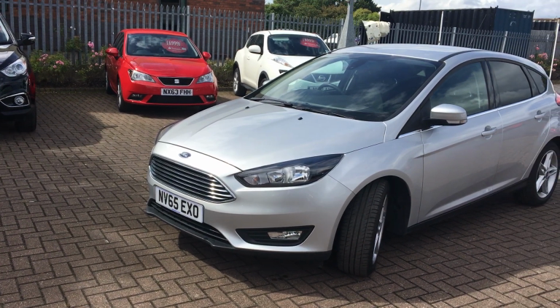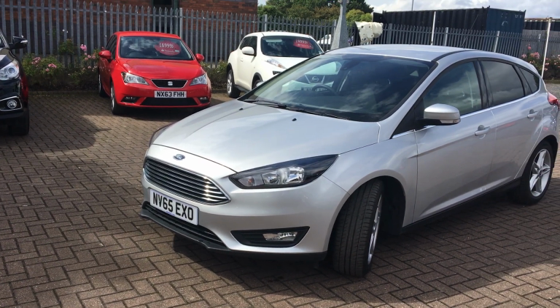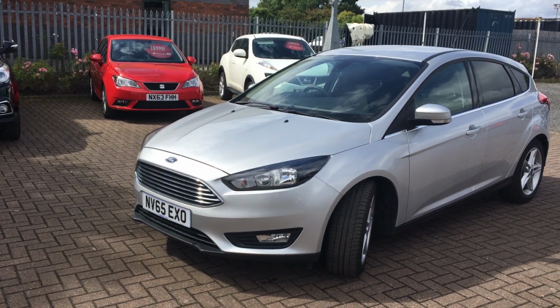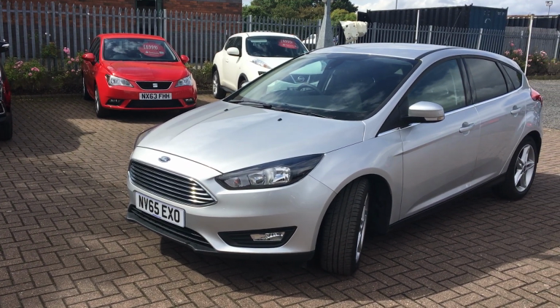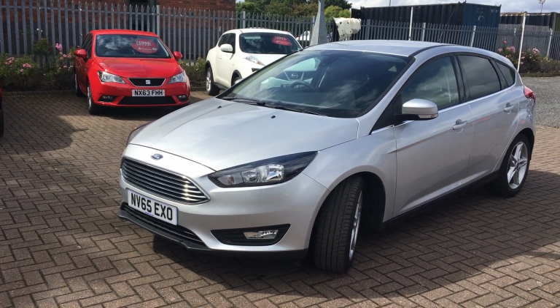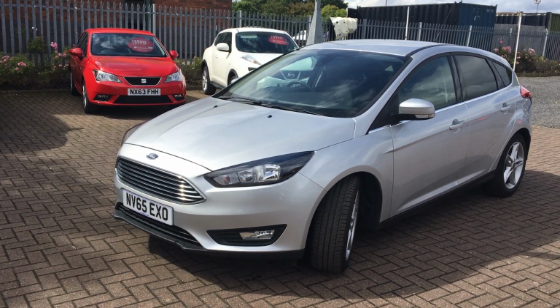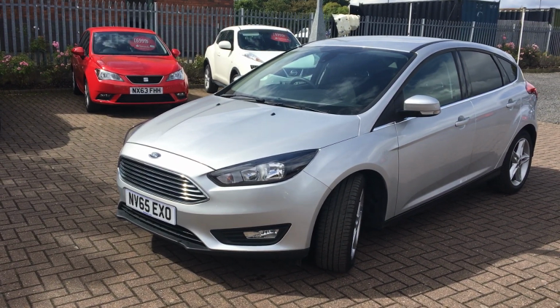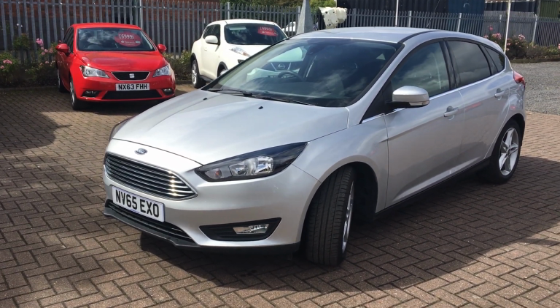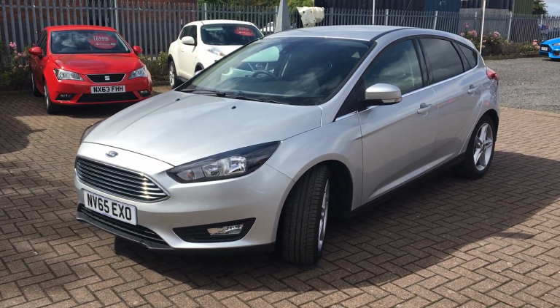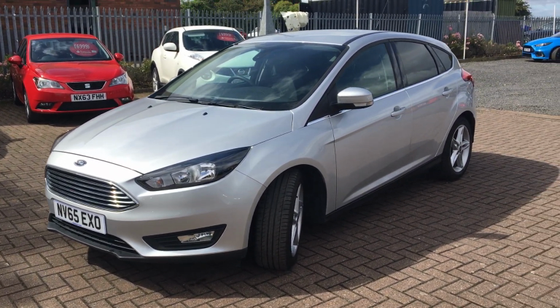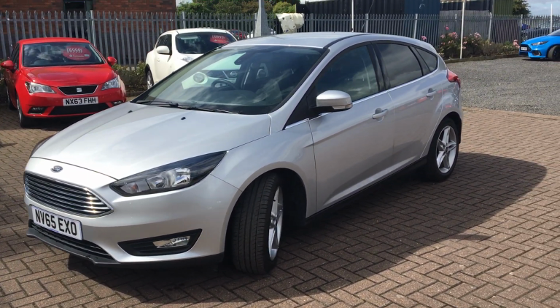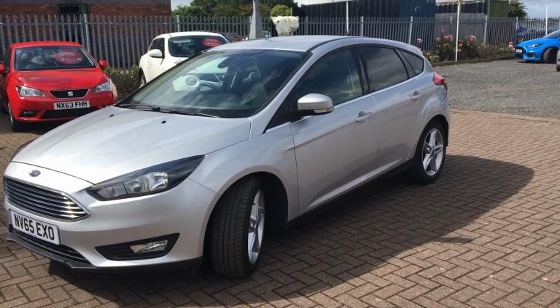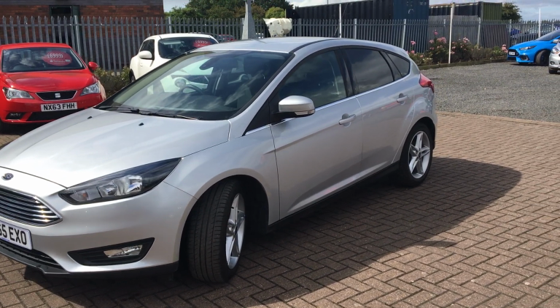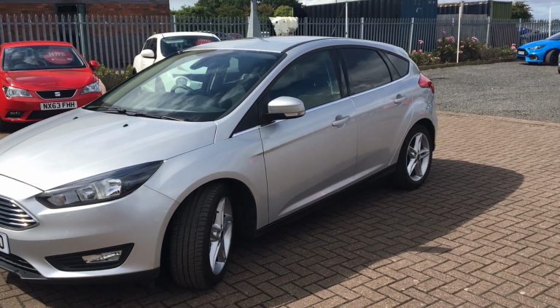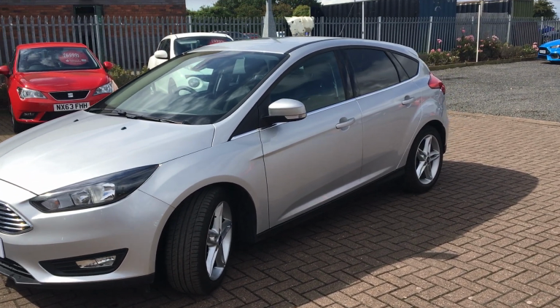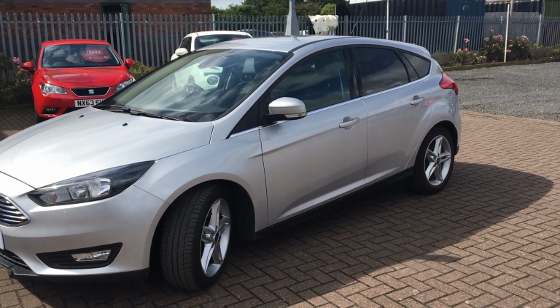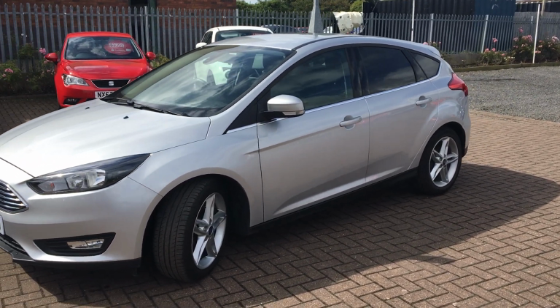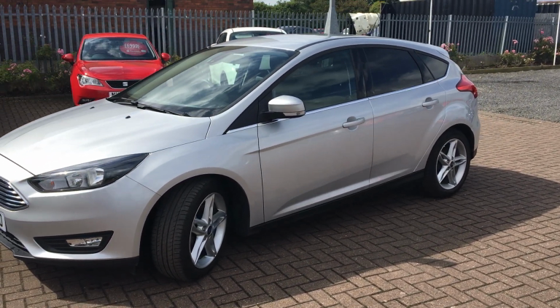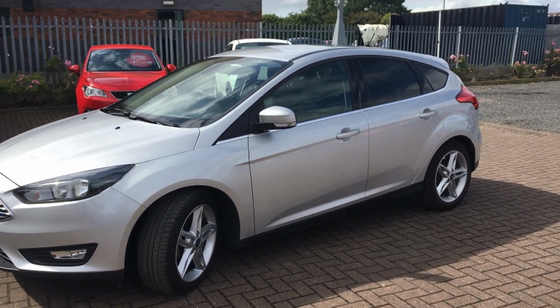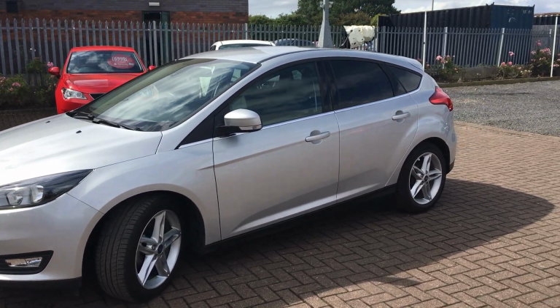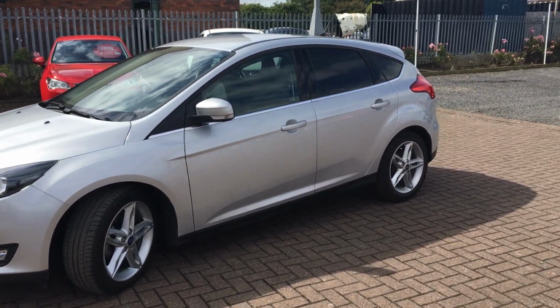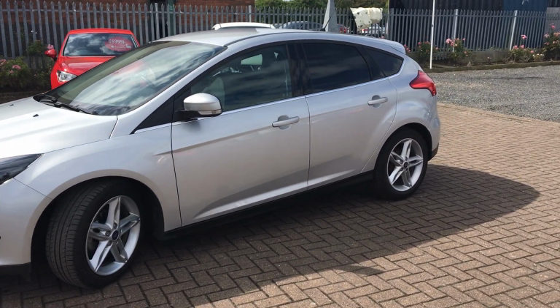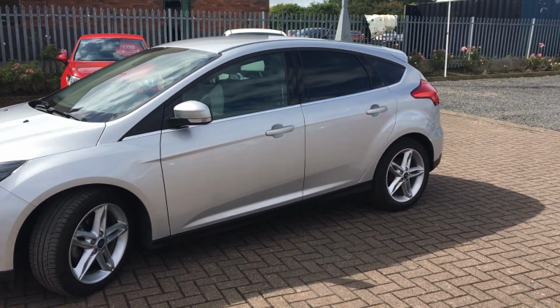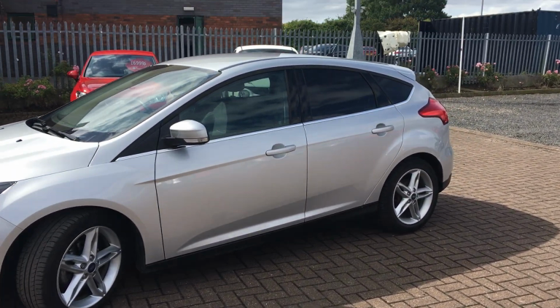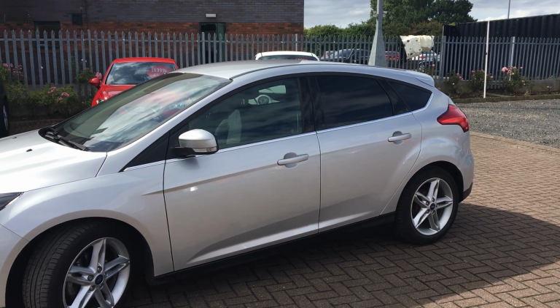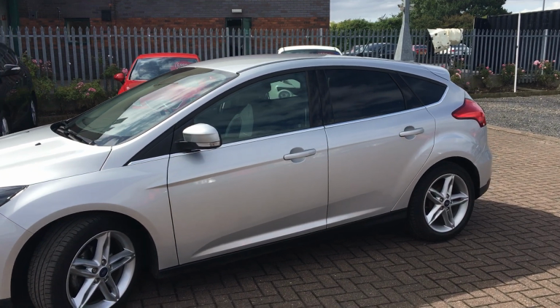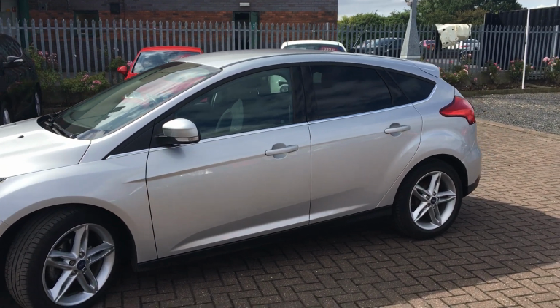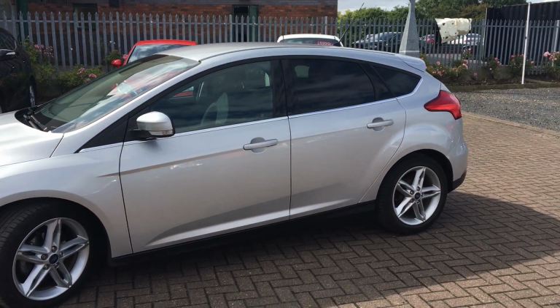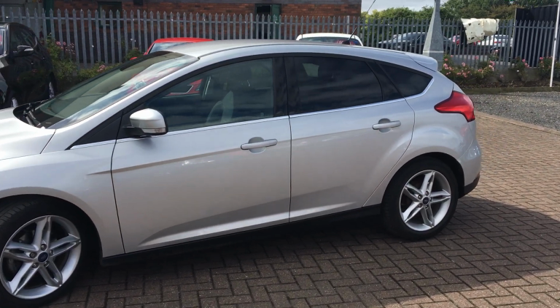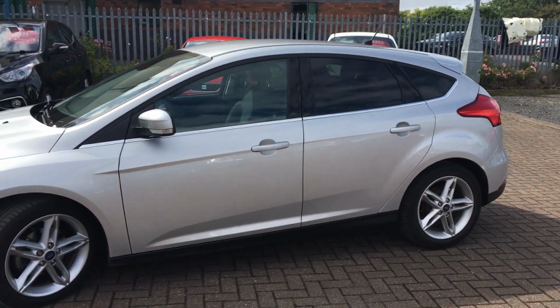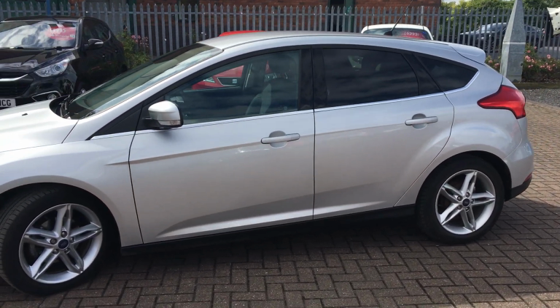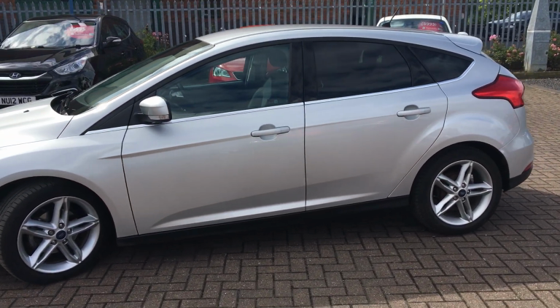Welcome to Jennings Ford Stockton. Today we've got for you the Ford Focus in magnetic silver, five door ZTEC edition. It comes with a 1 litre petrol engine and five-speed manual transmission.